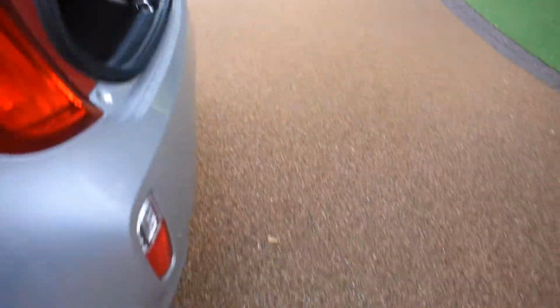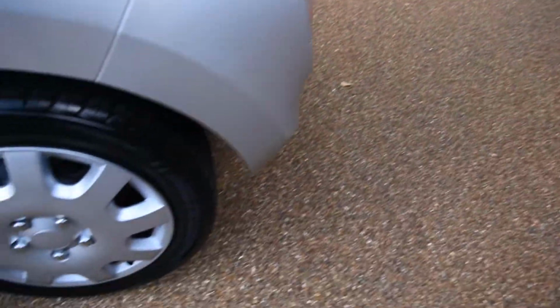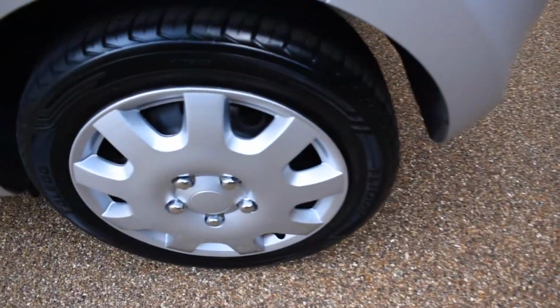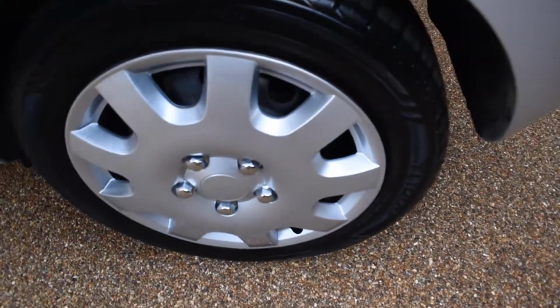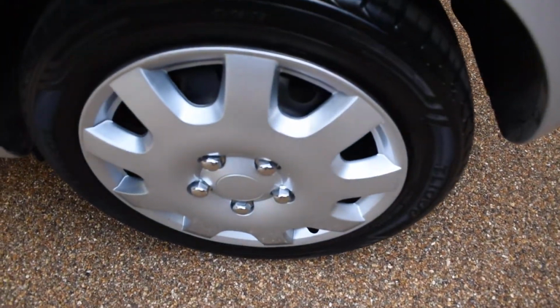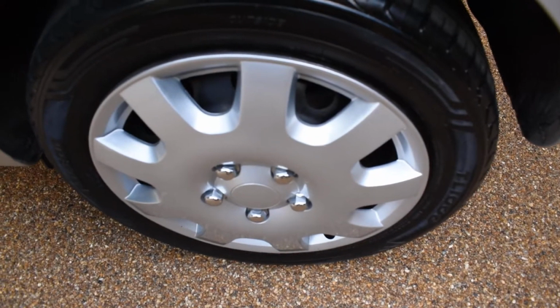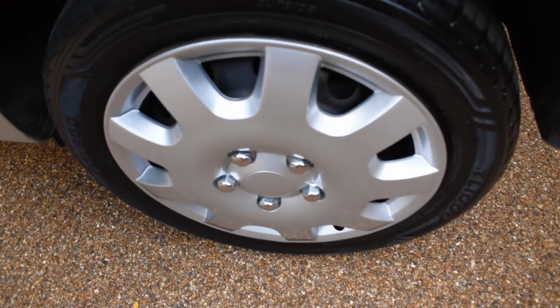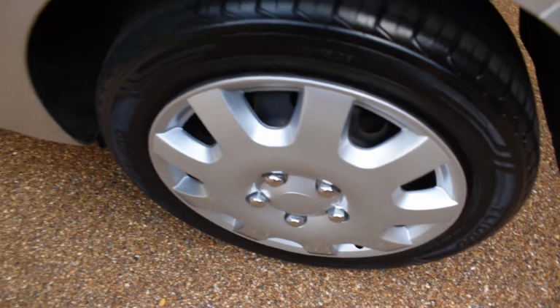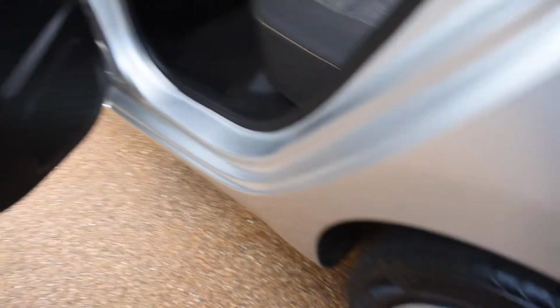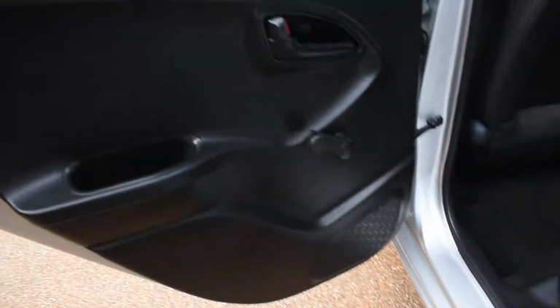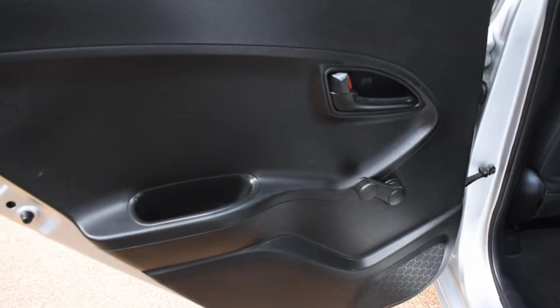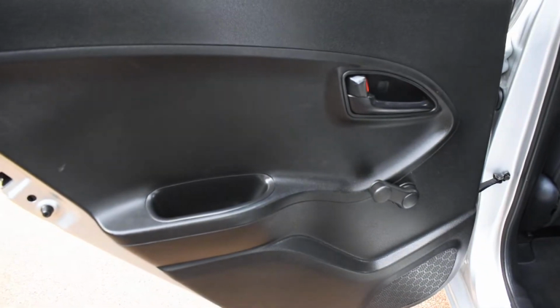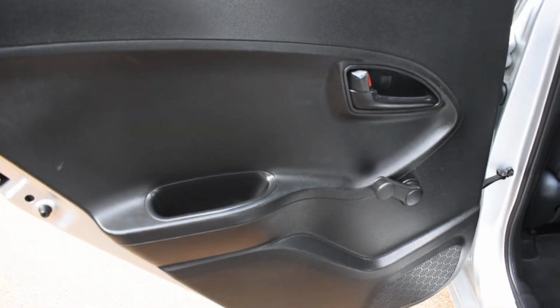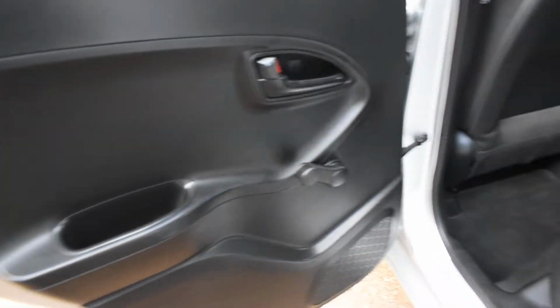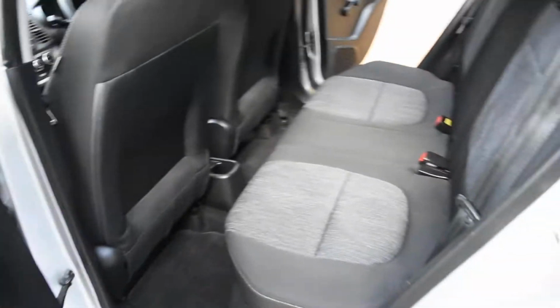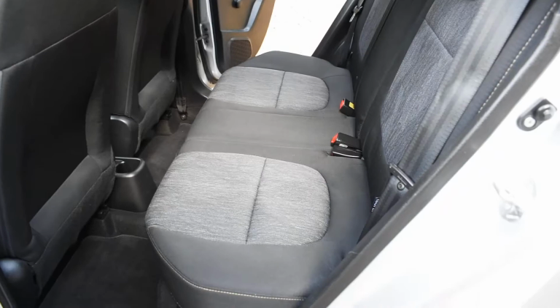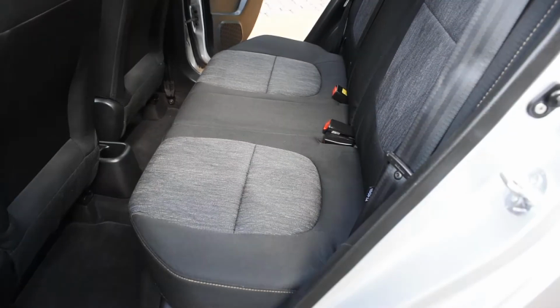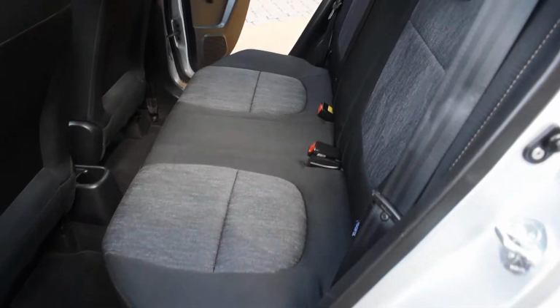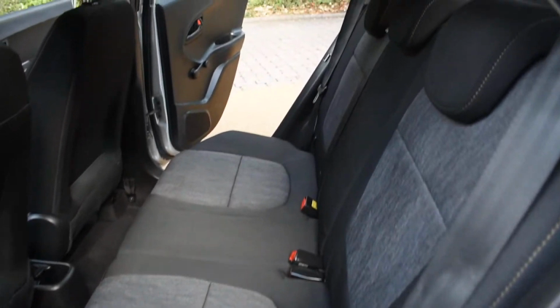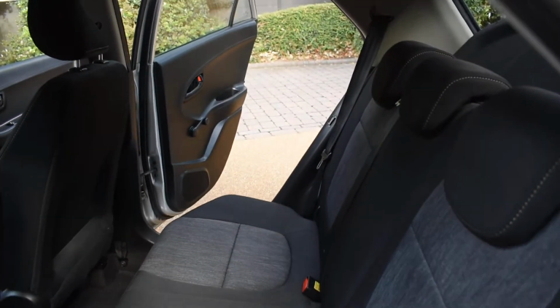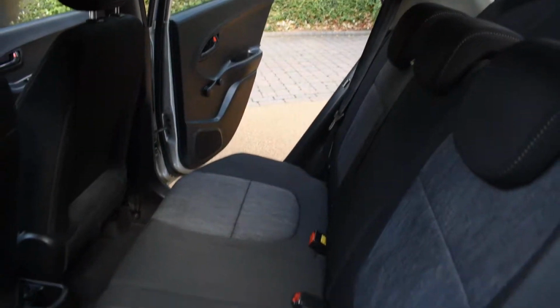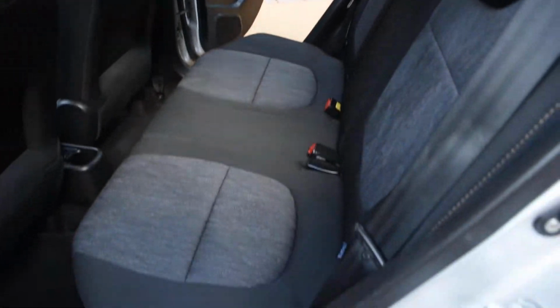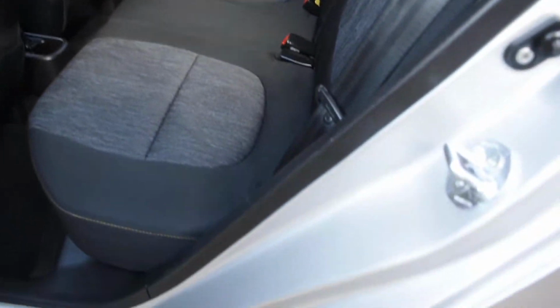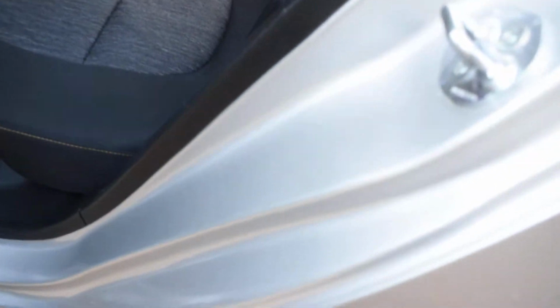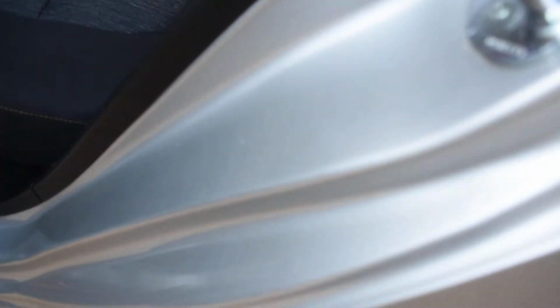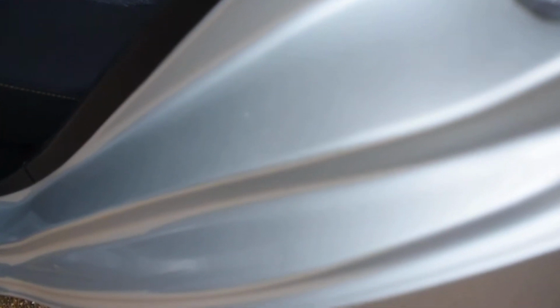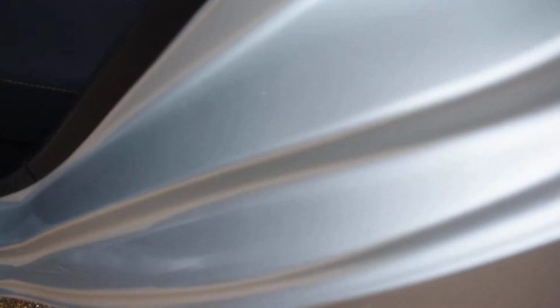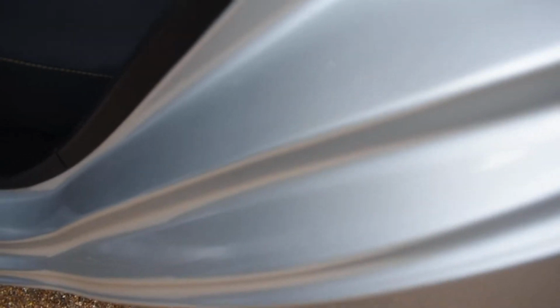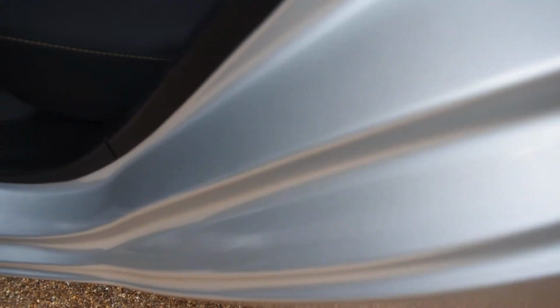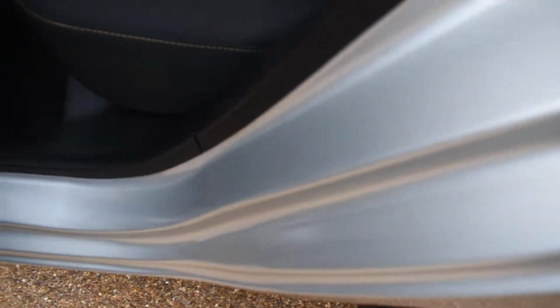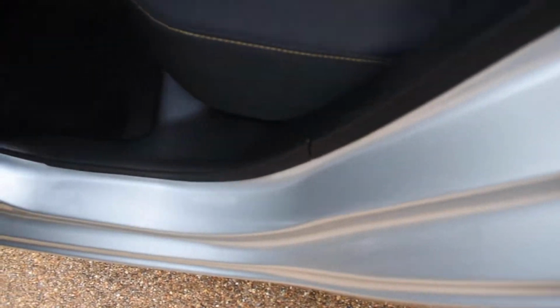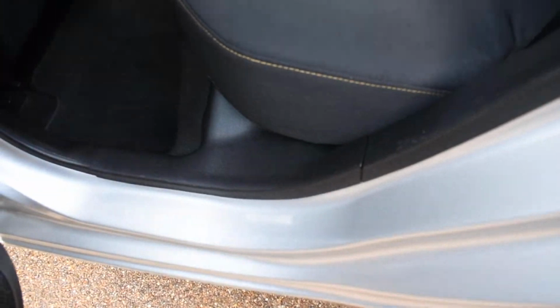Here we have the near side rear wheel — that's all perfect with no damage. And the near side rear door card, and then a view of the rear seats from the near side. The inner wheel arch on this side is all nice too — there are no seat belt digs or scratches and the seal is all nice.